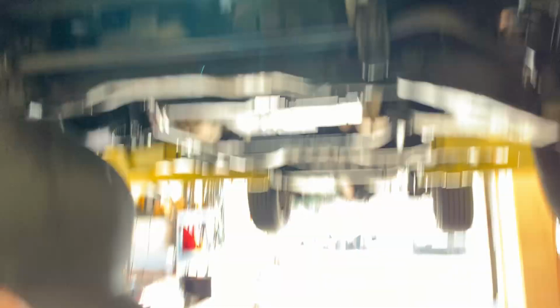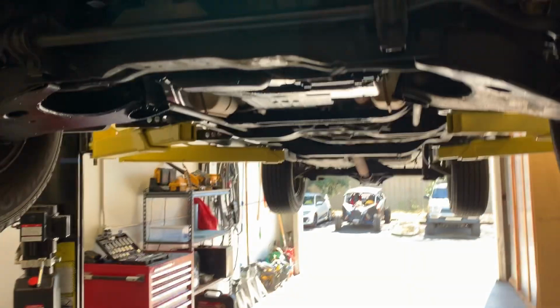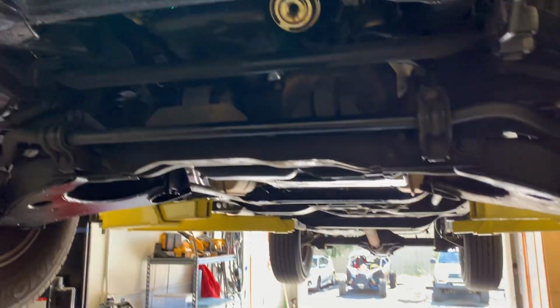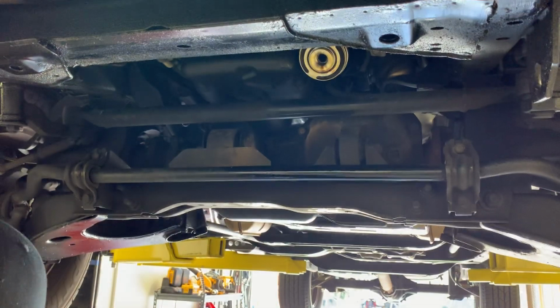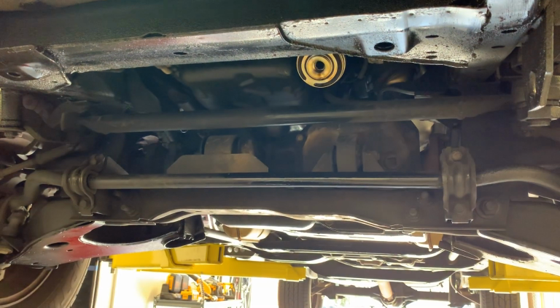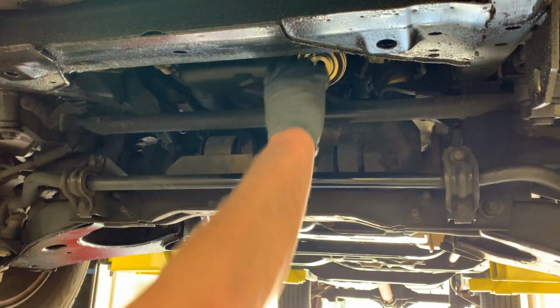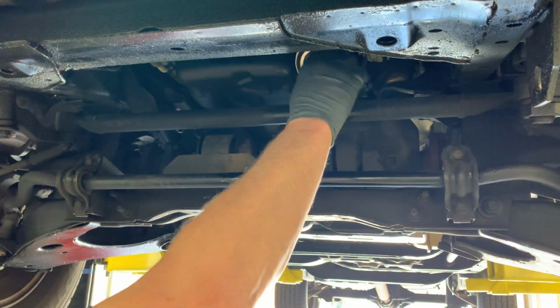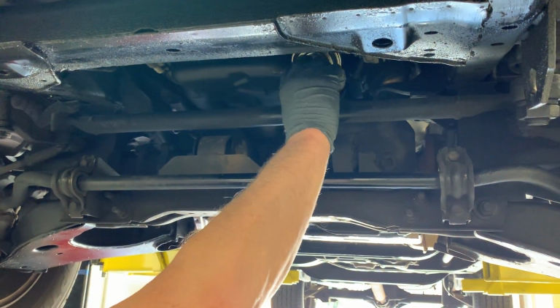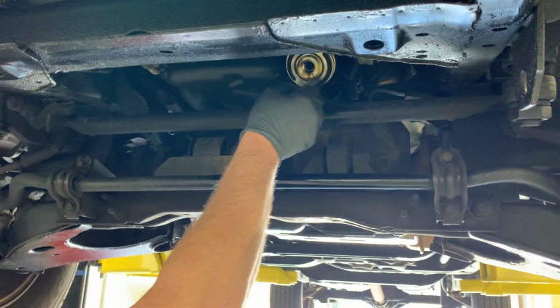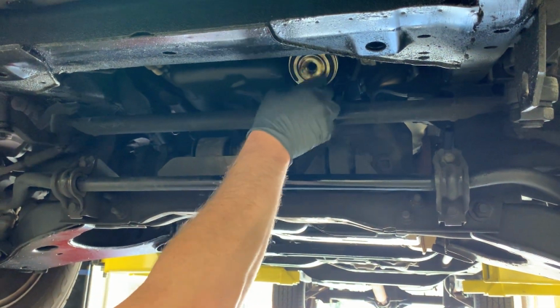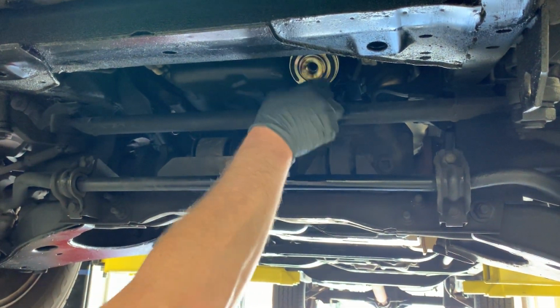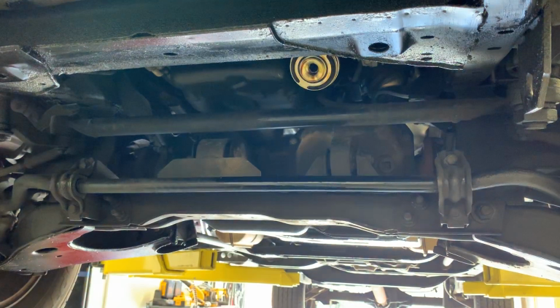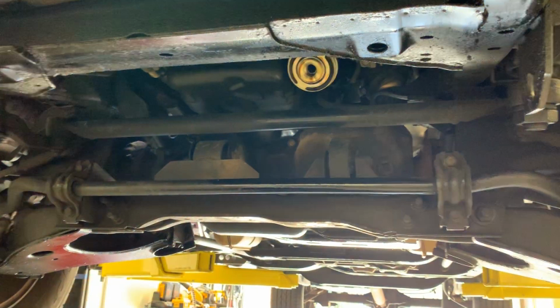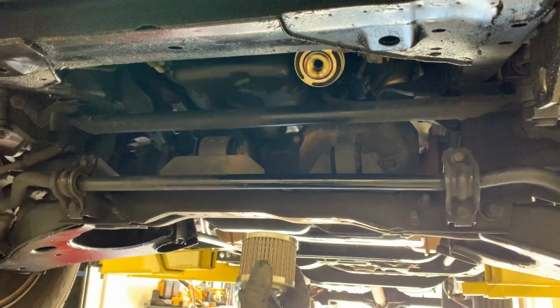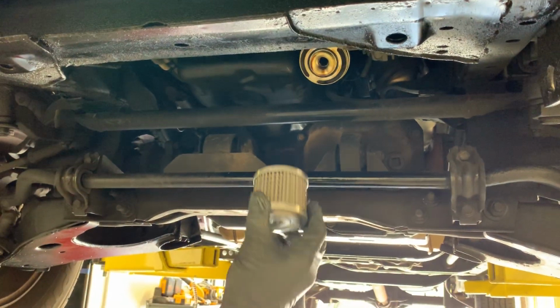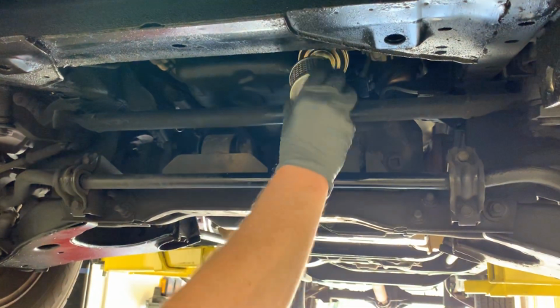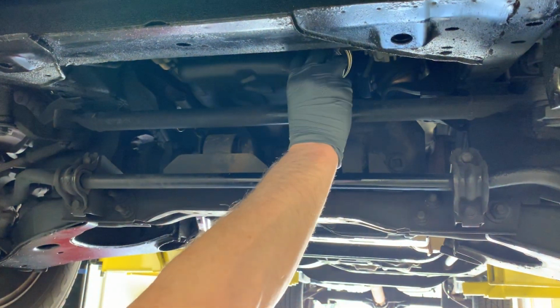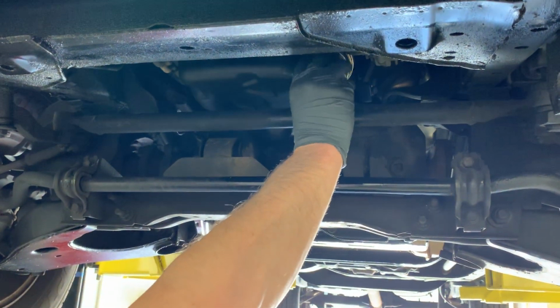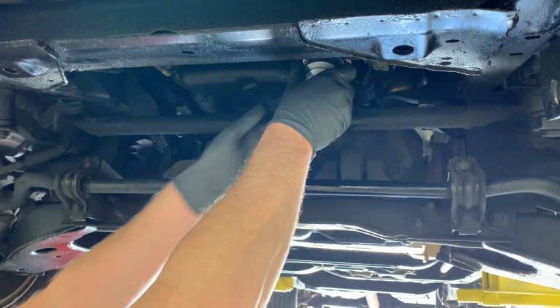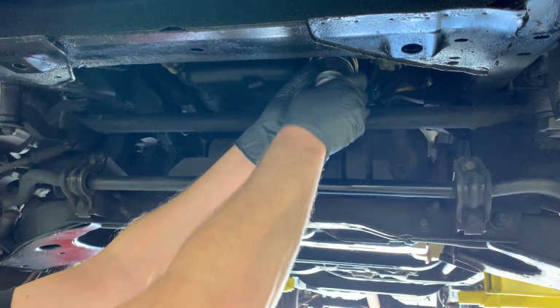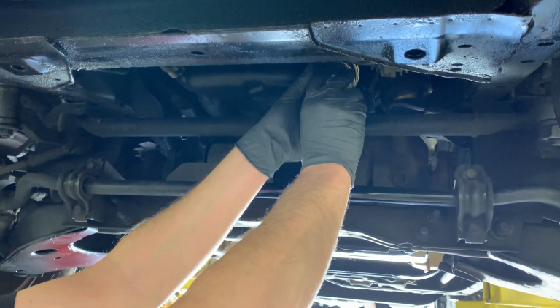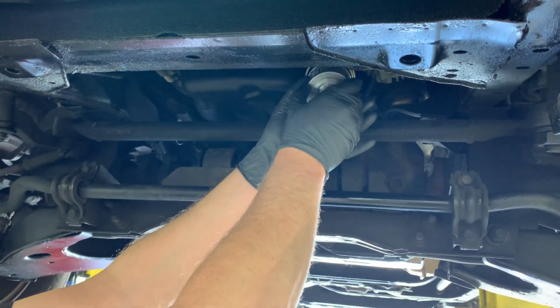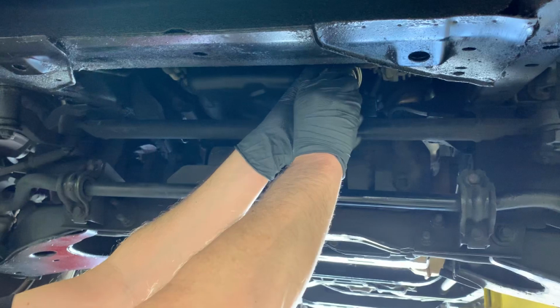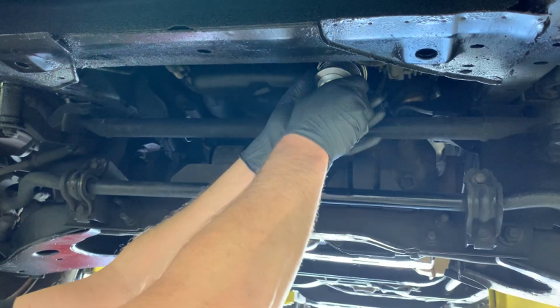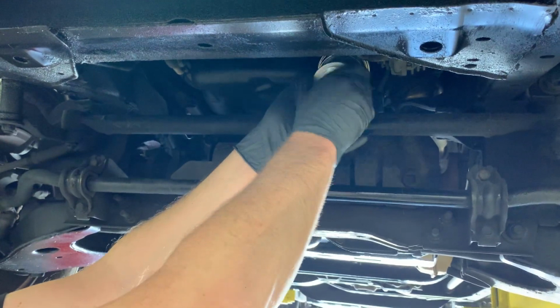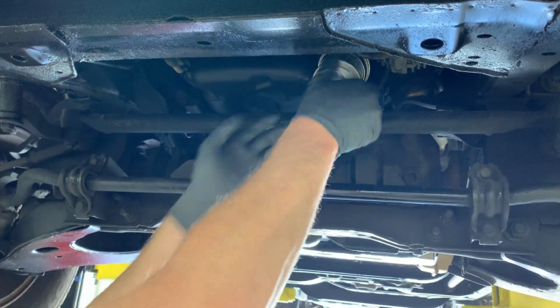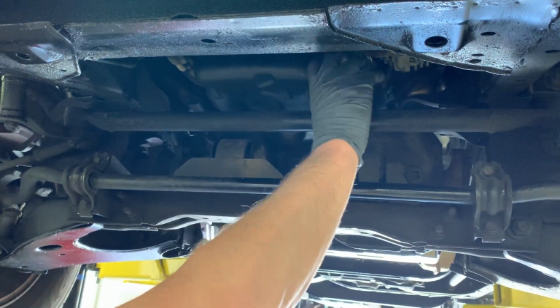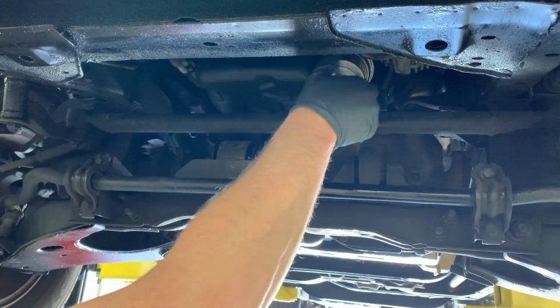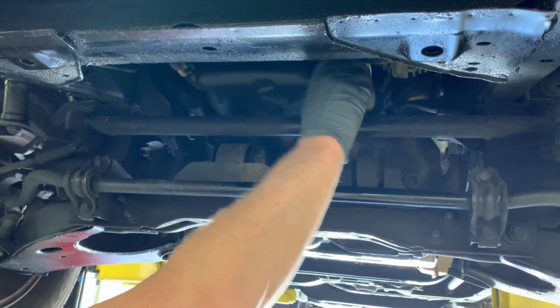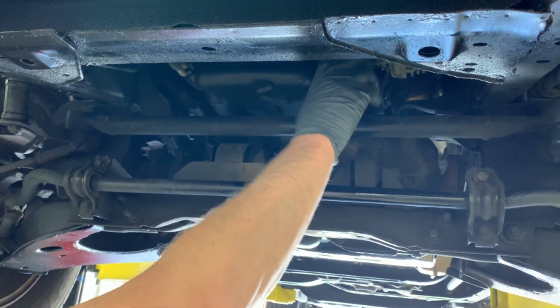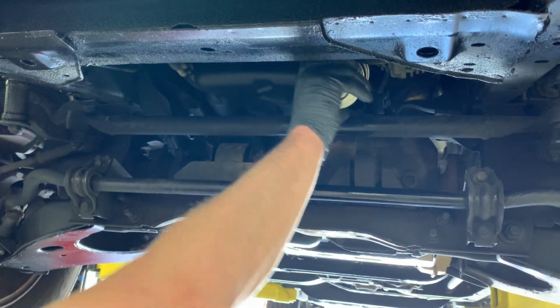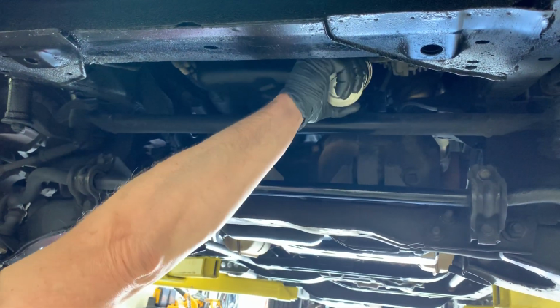We want to remind you to make sure there's a little bit of oil on the threads before installing the clean inner filter pack. Simply screw that right onto the base plate itself. Make sure that's good and hand tight.